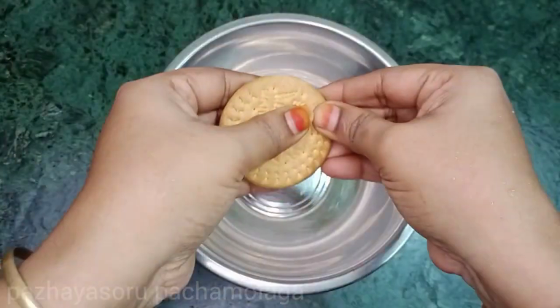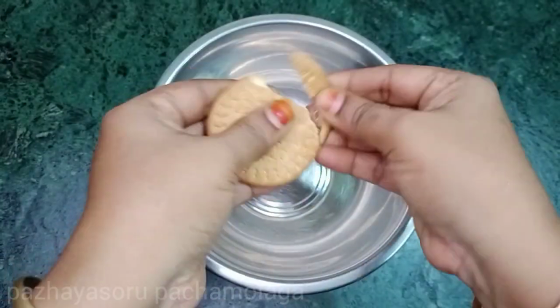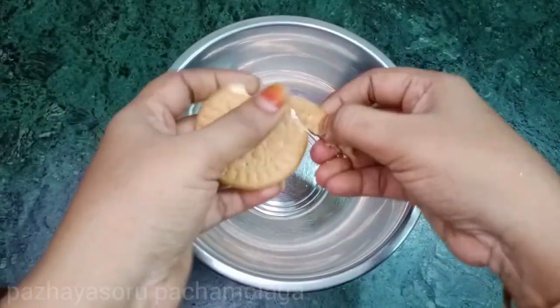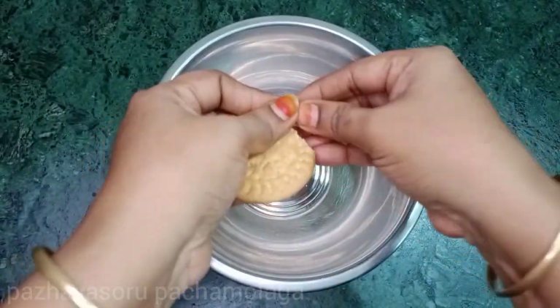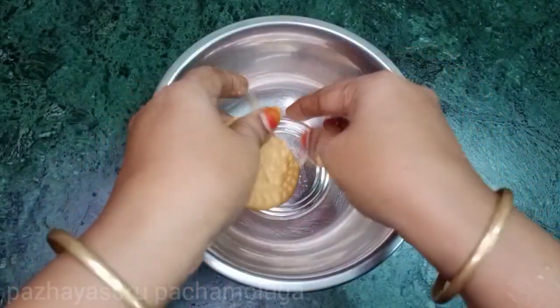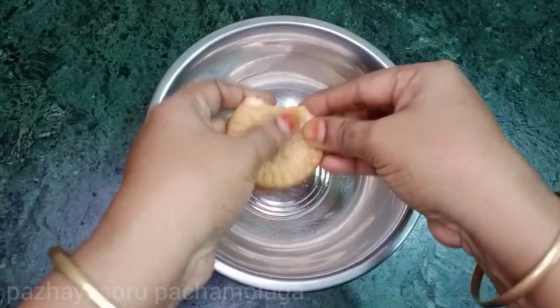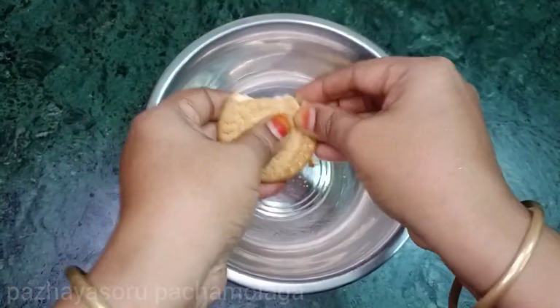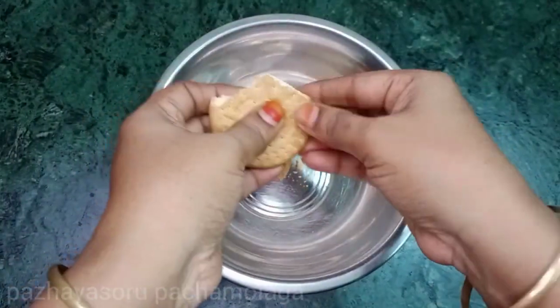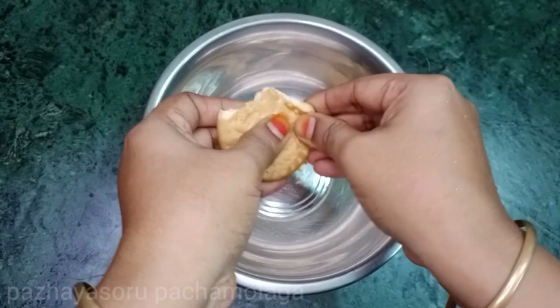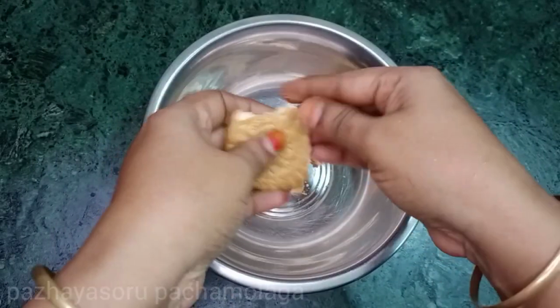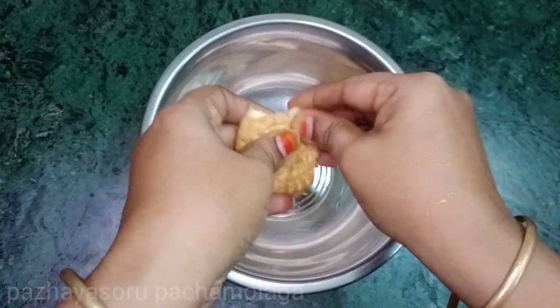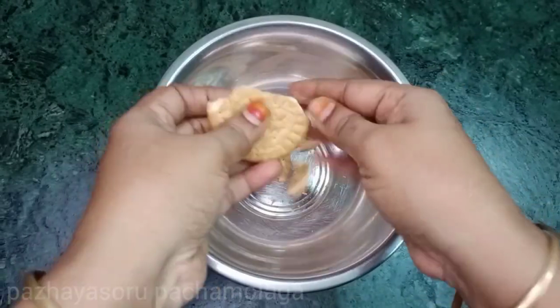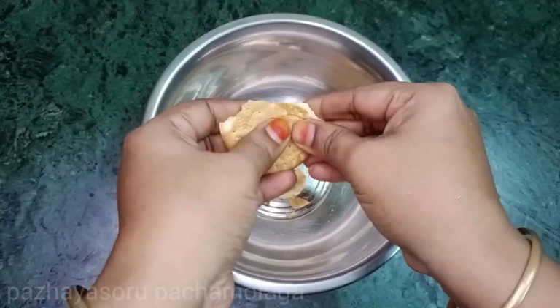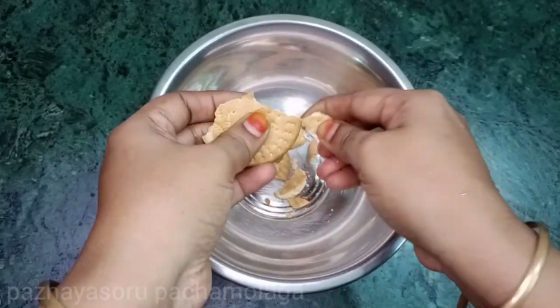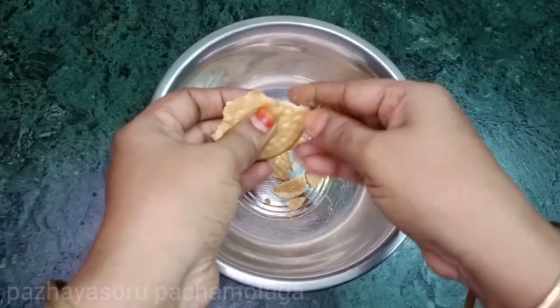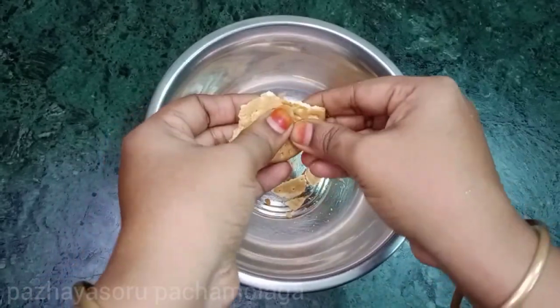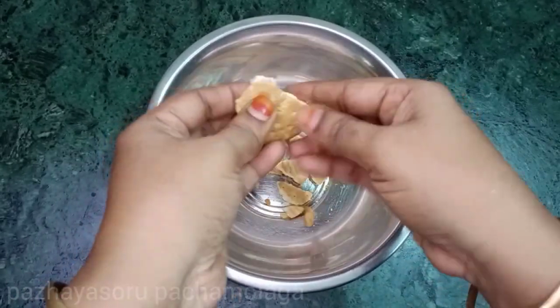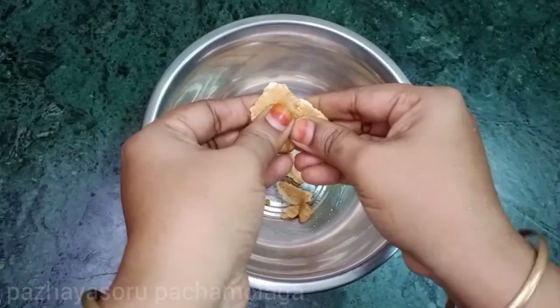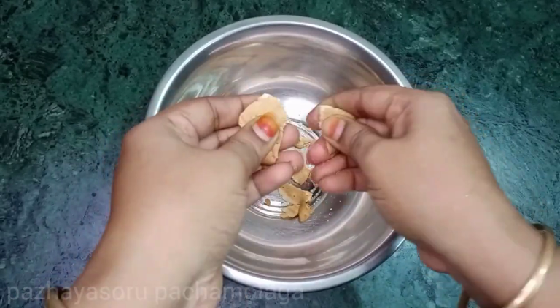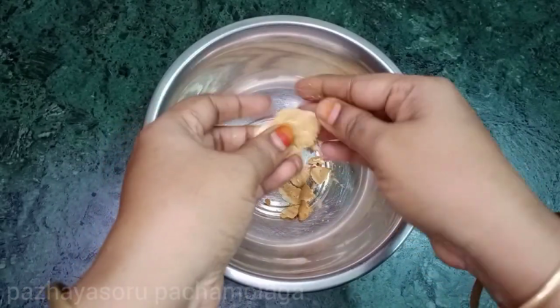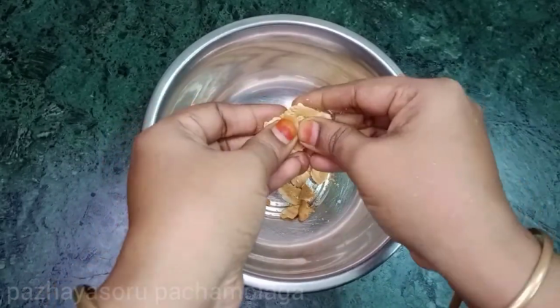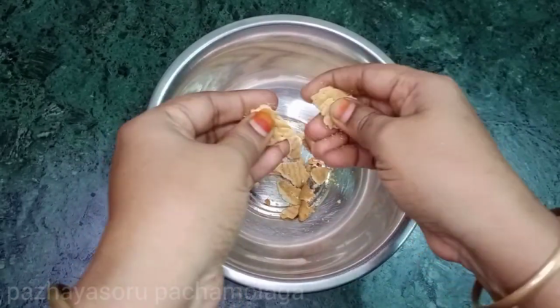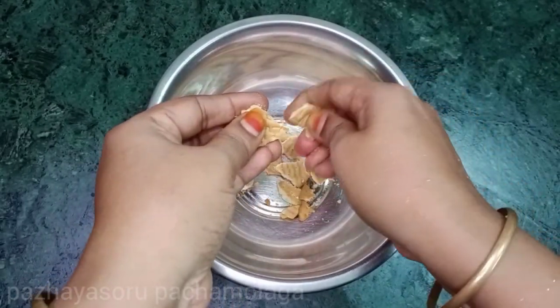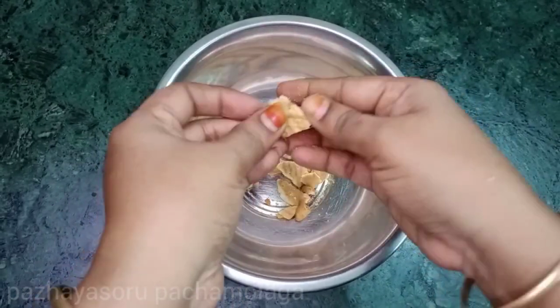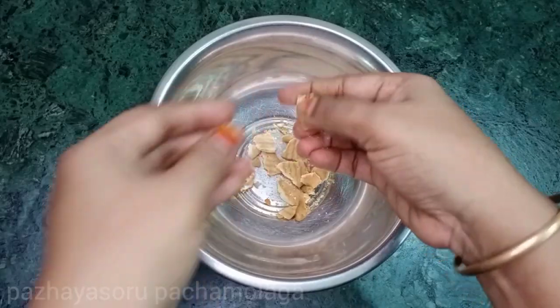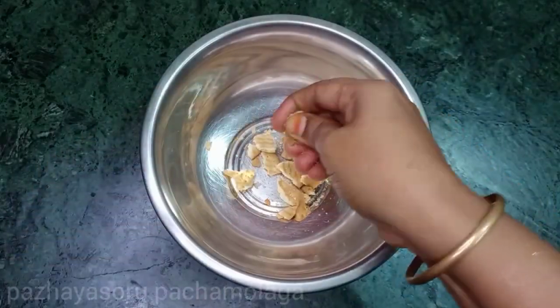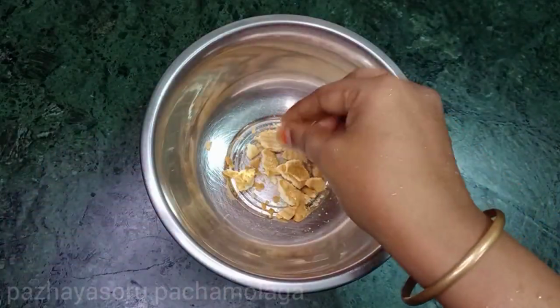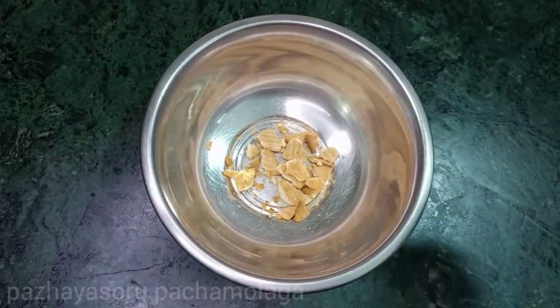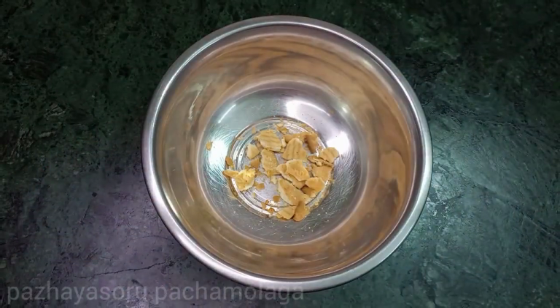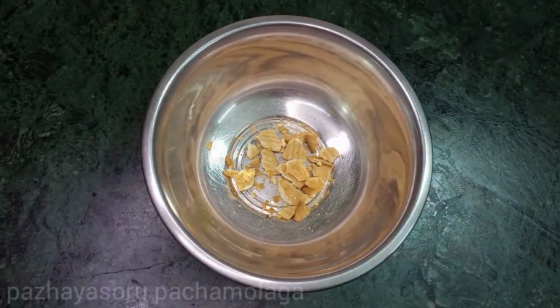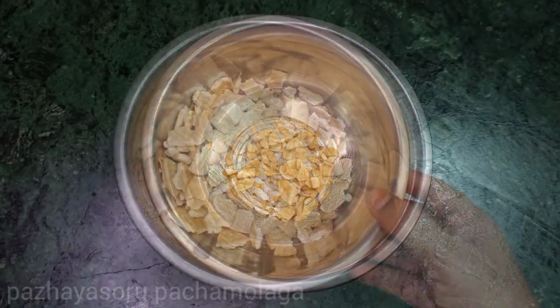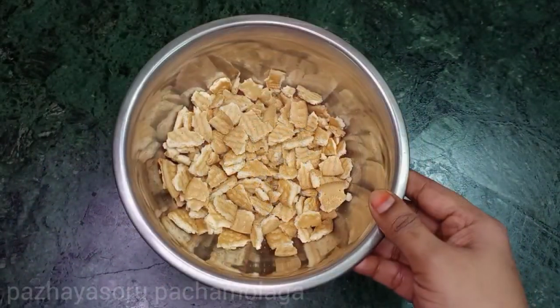Now we have a Marigold biscuit packet. The Marigold biscuits are small. You can add them in small pieces, and now we can add all the biscuits.